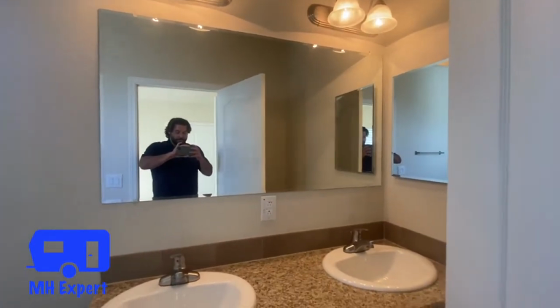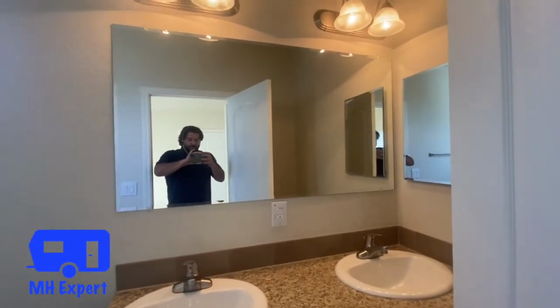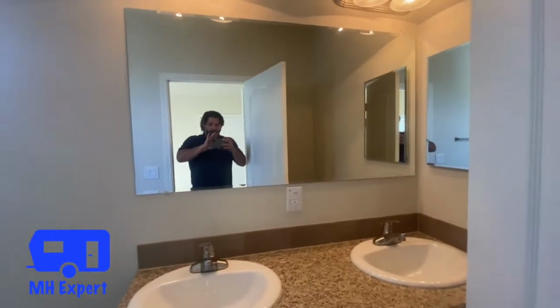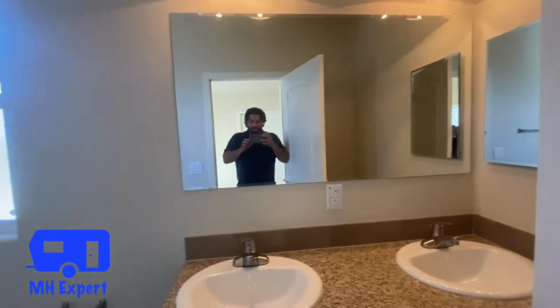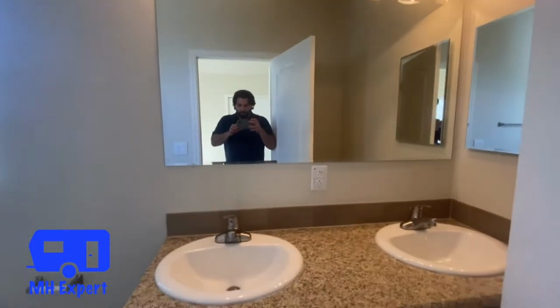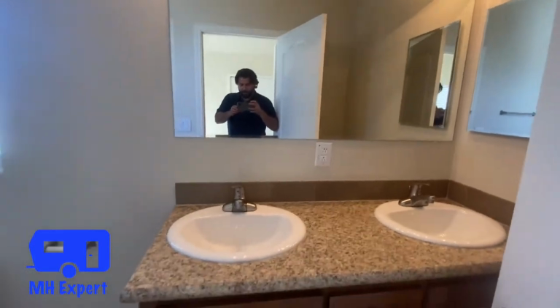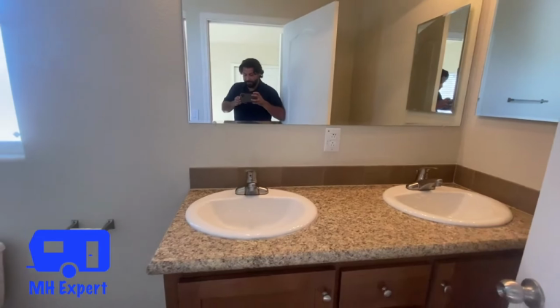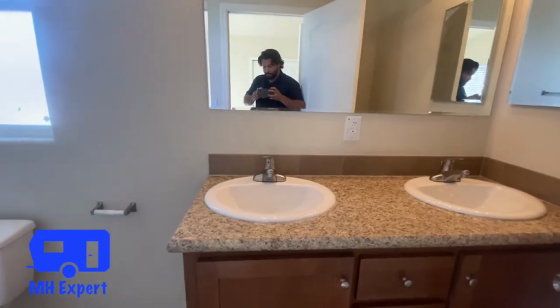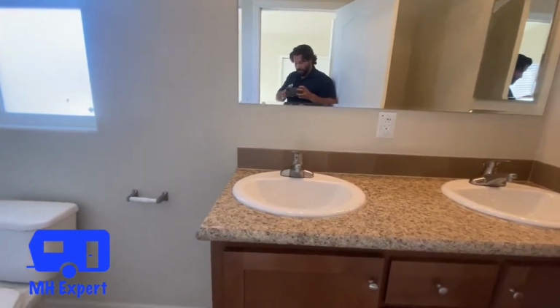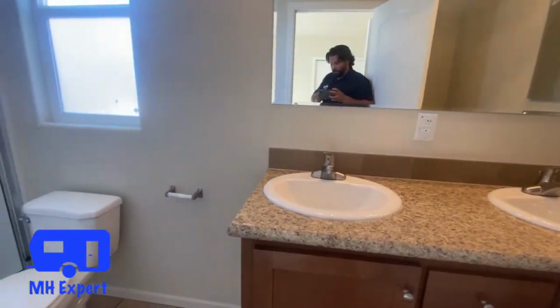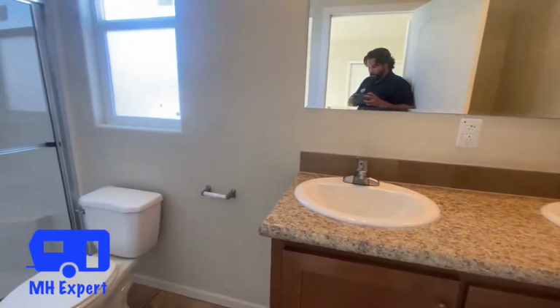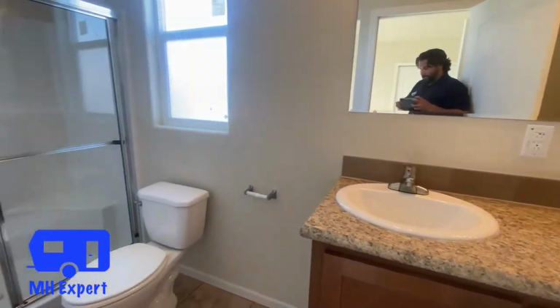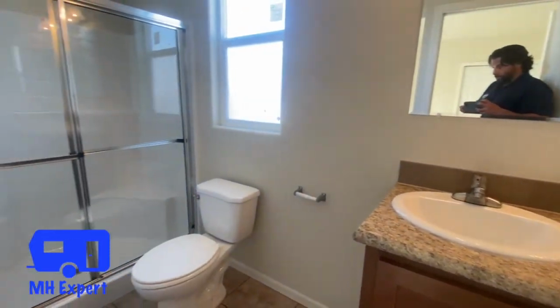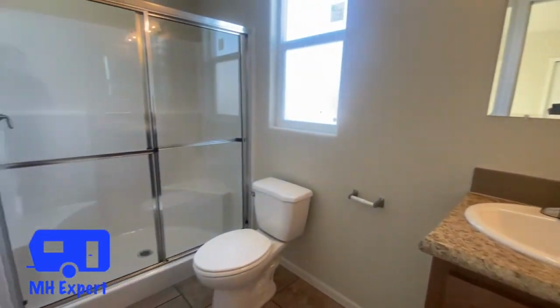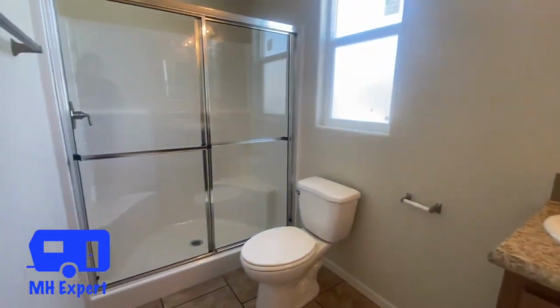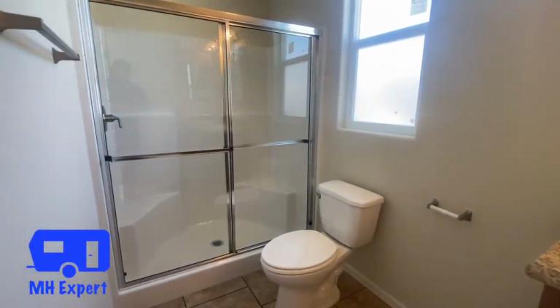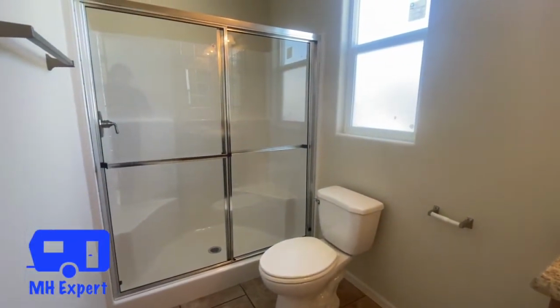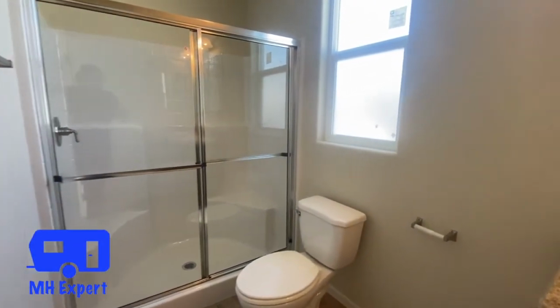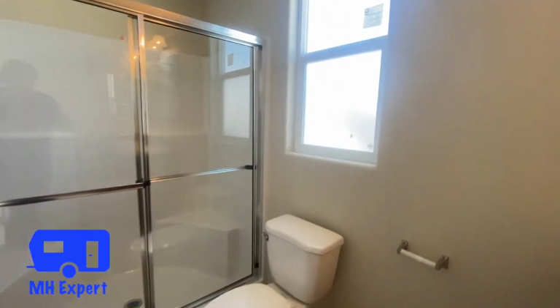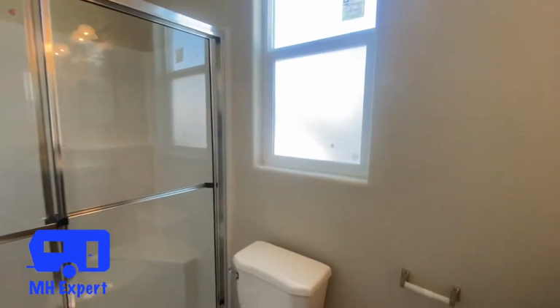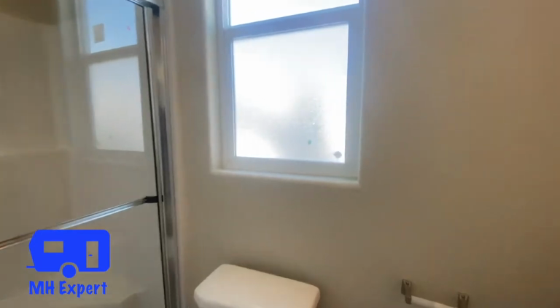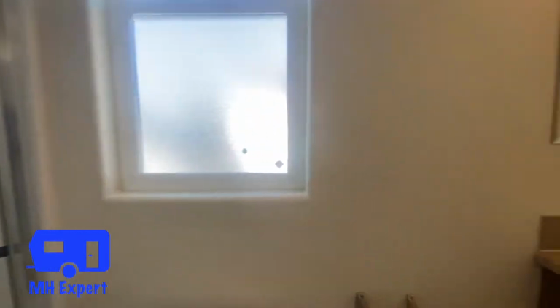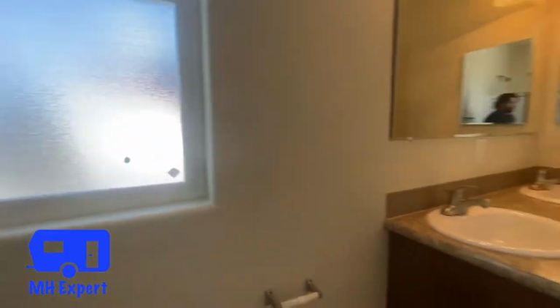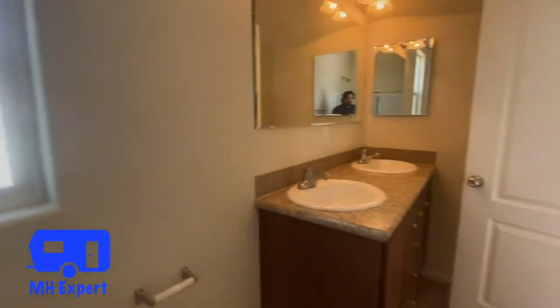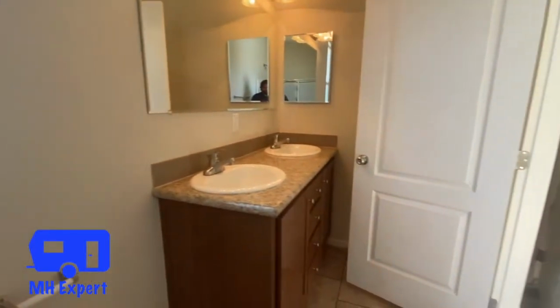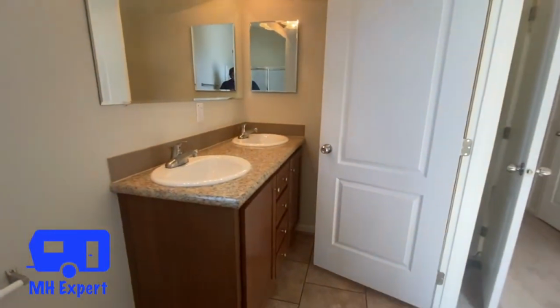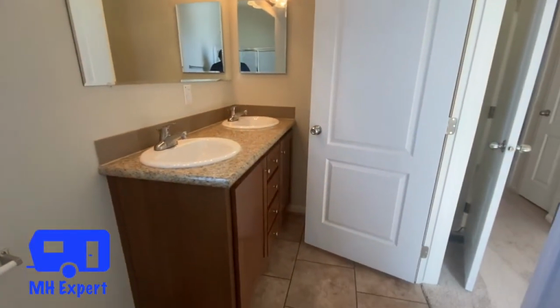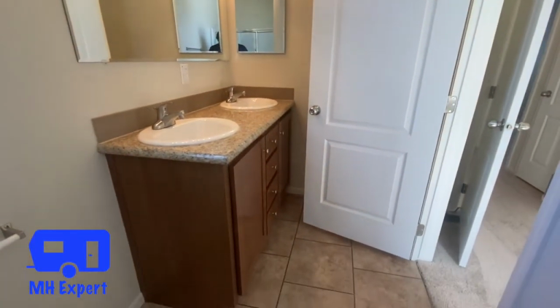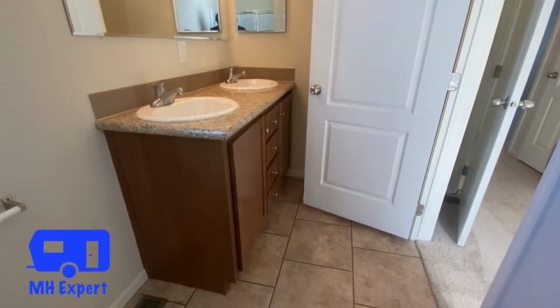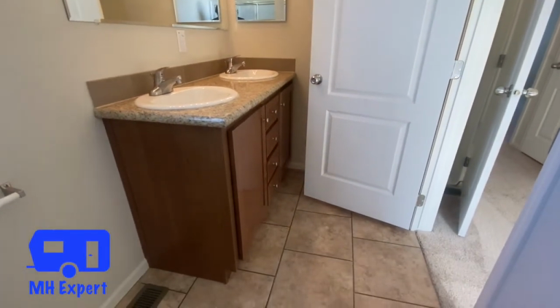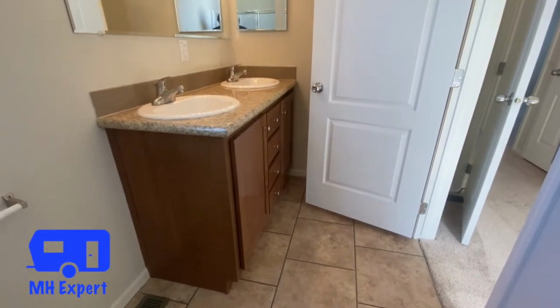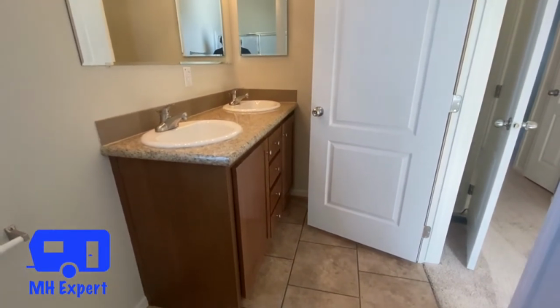My gimbal broke again, but let's get in here — a walk-in 60-inch shower. Laminate countertops.